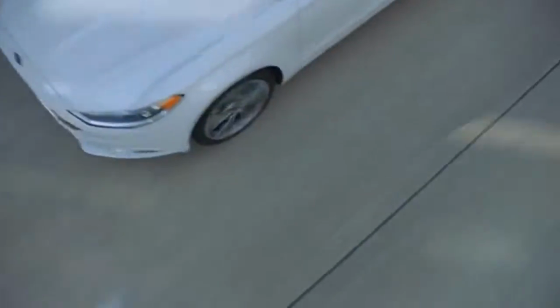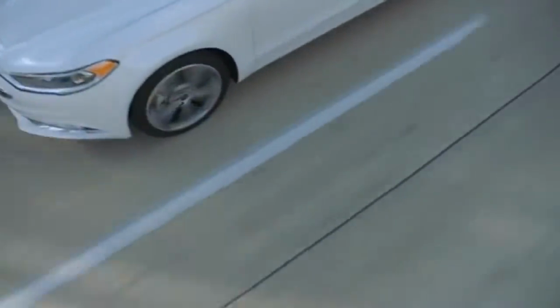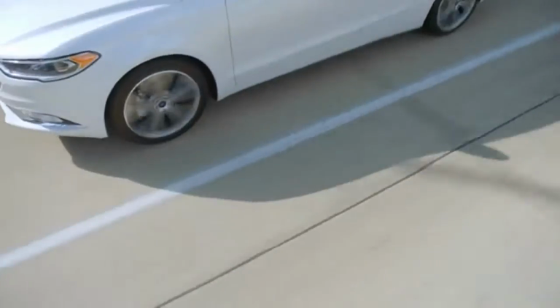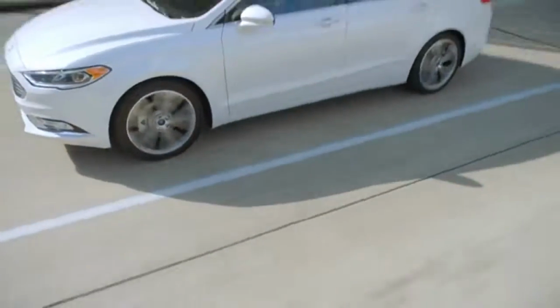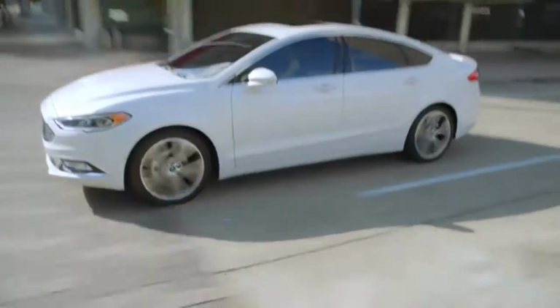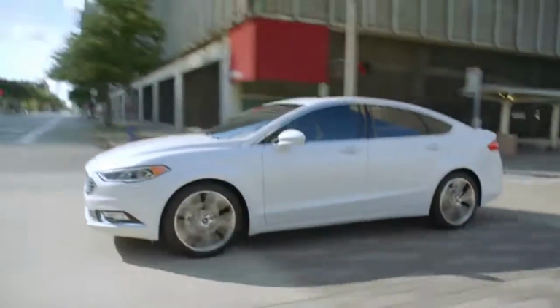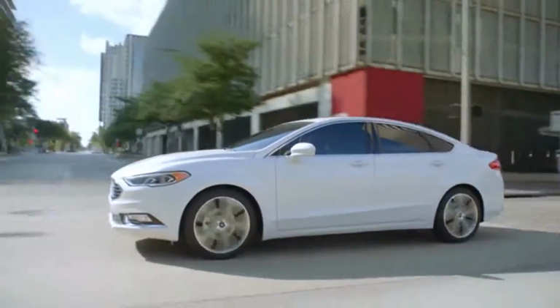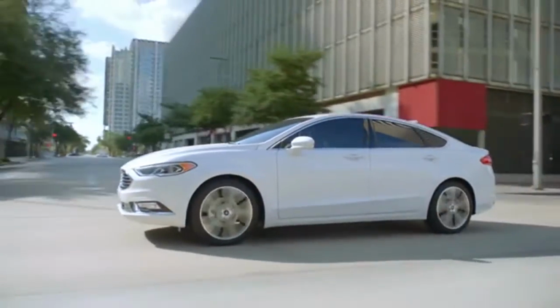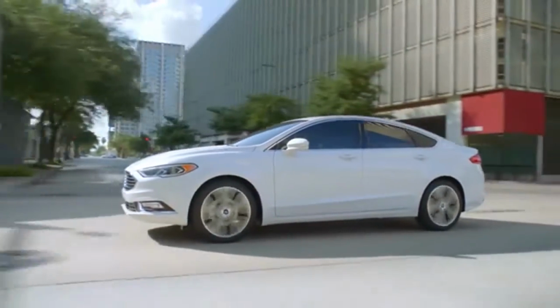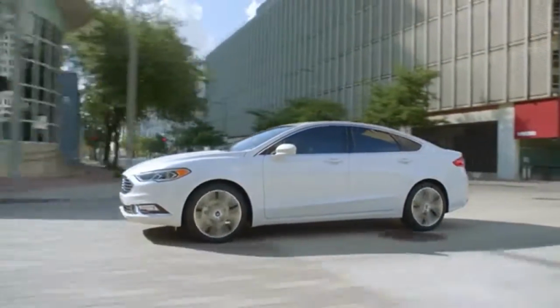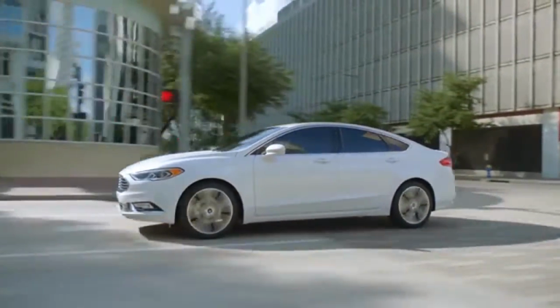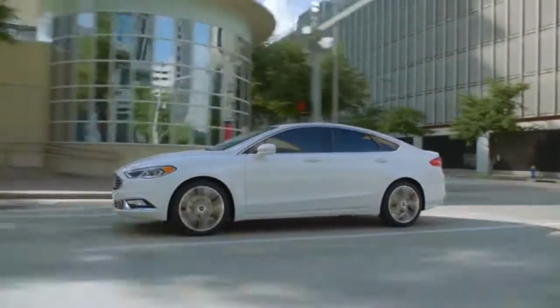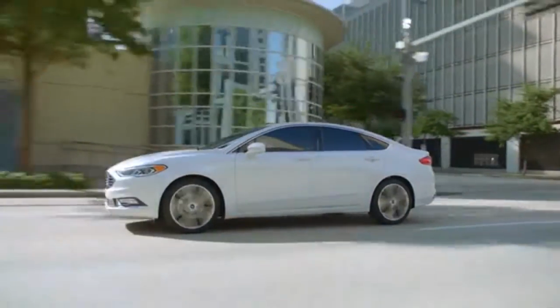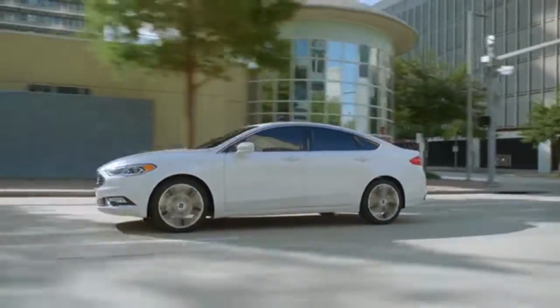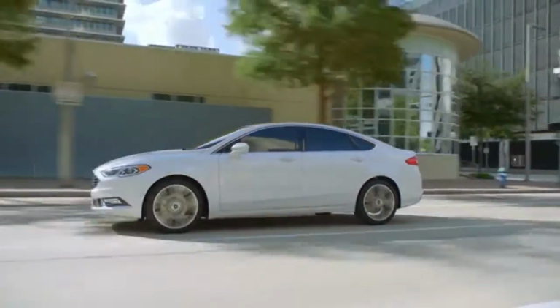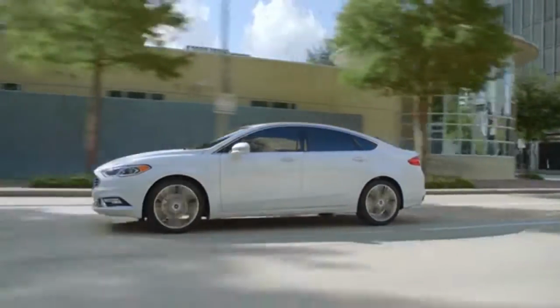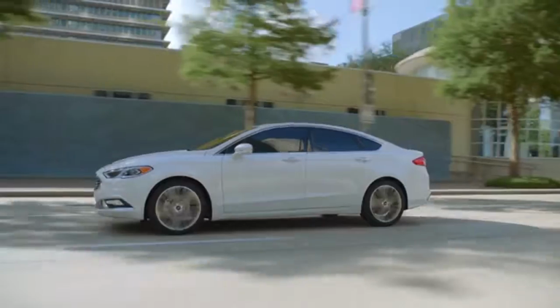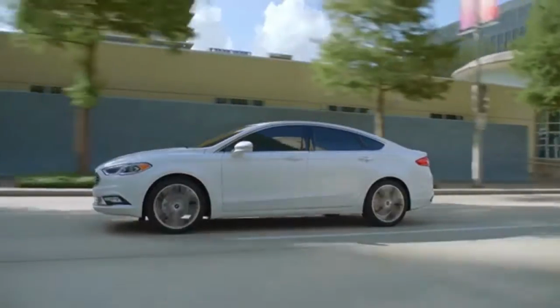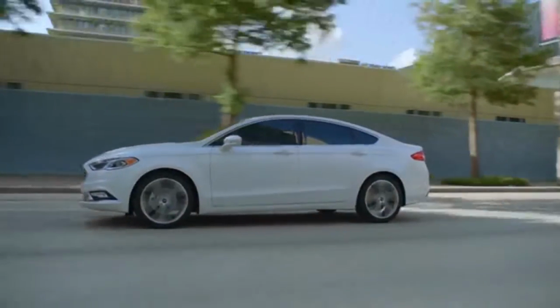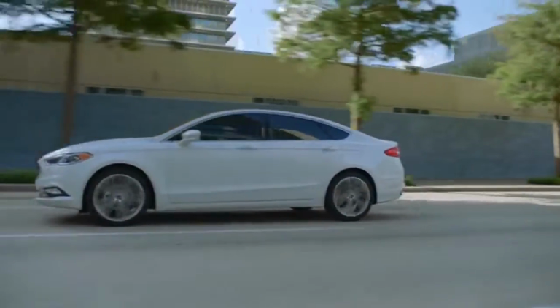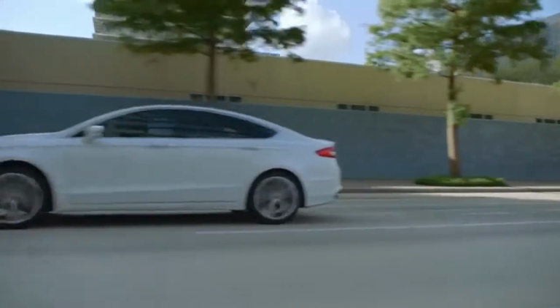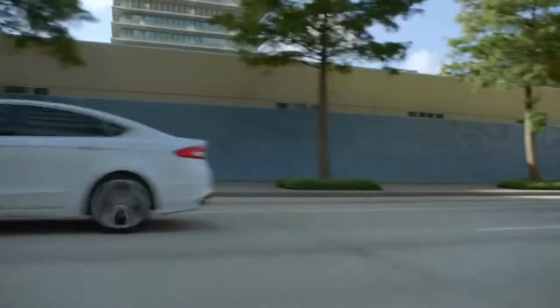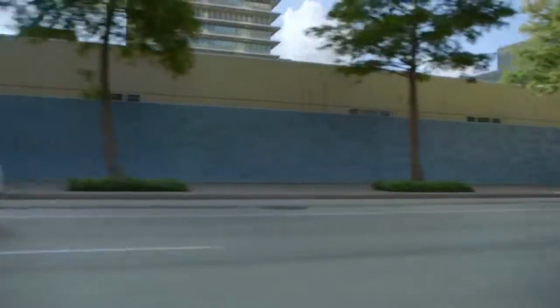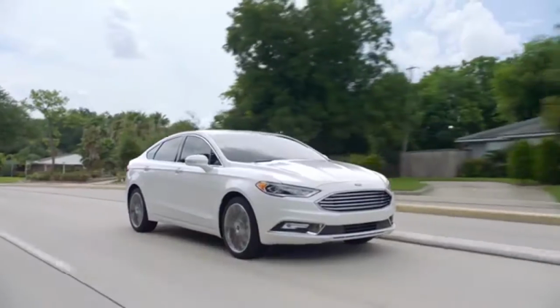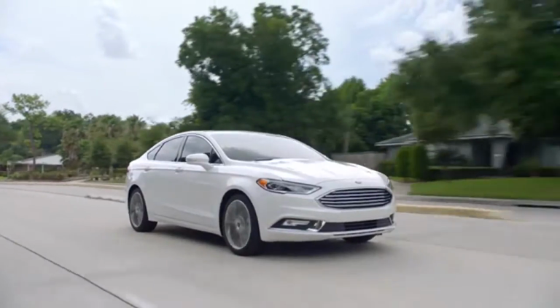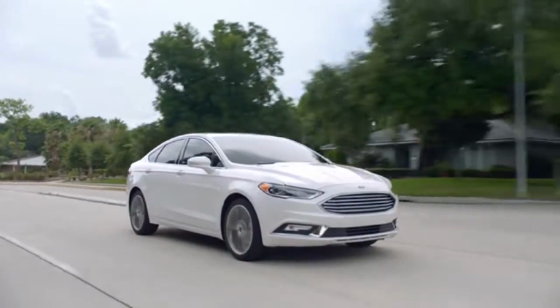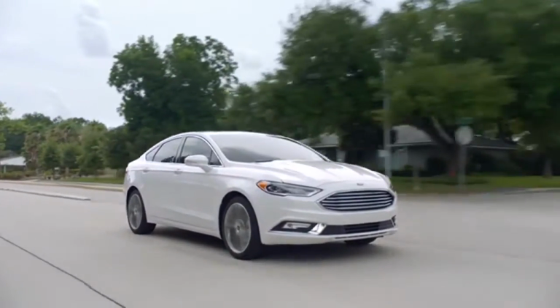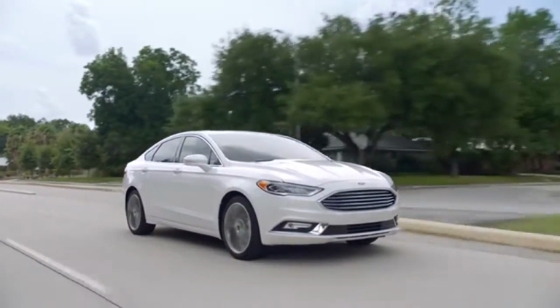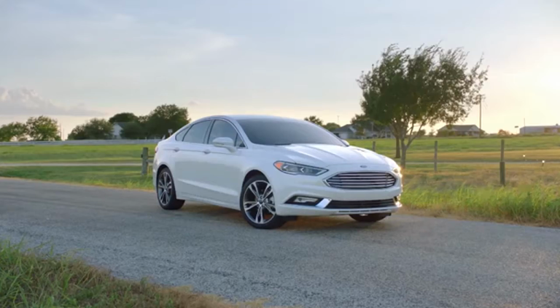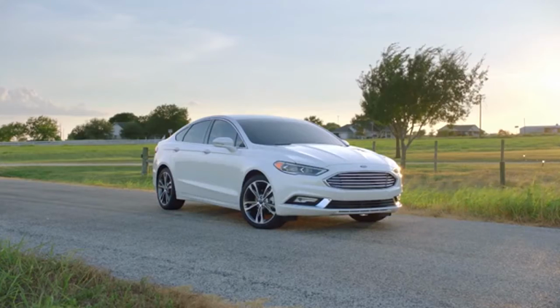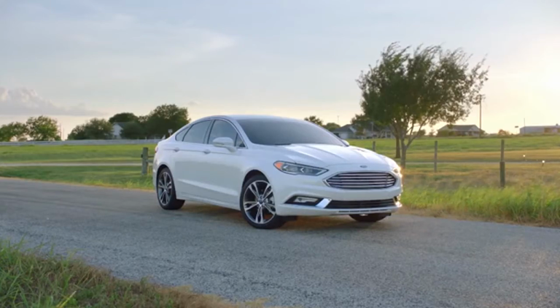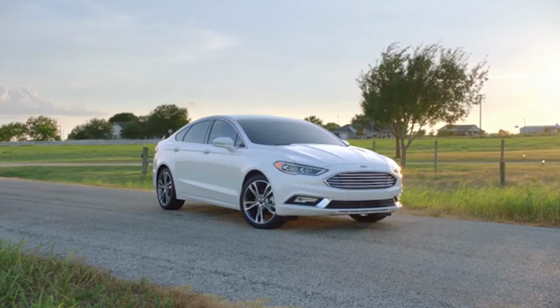The 2018 Fusion is also standard with aluminum wheels and all-season tires, LED signature lighting, a backup camera, push button start, Android and Apple CarPlay, and so much more.